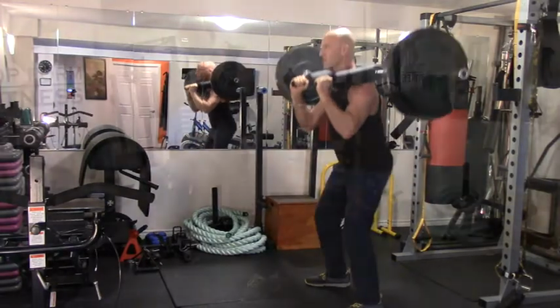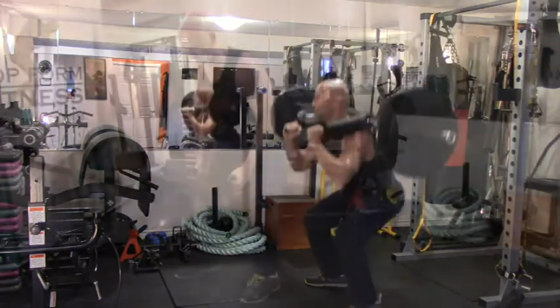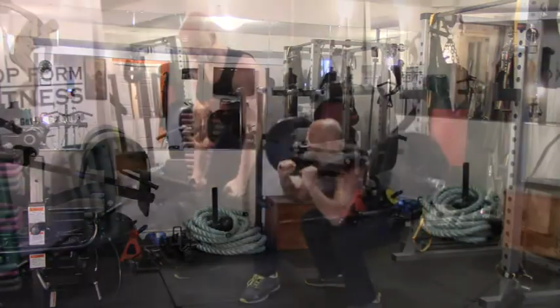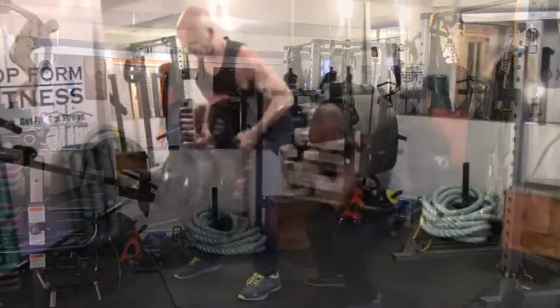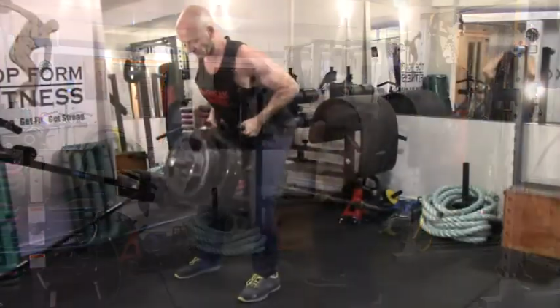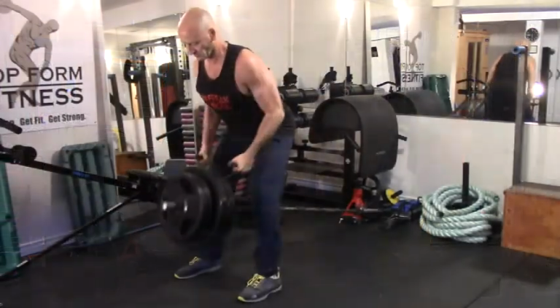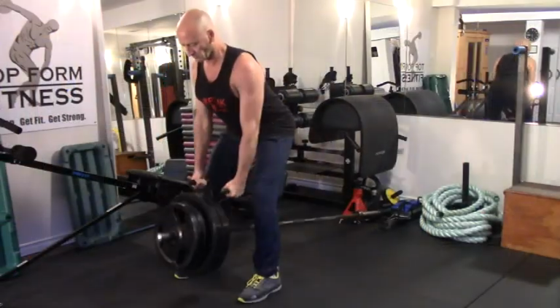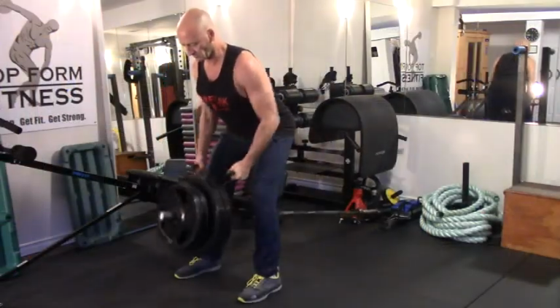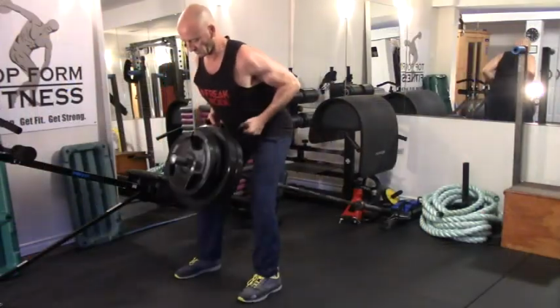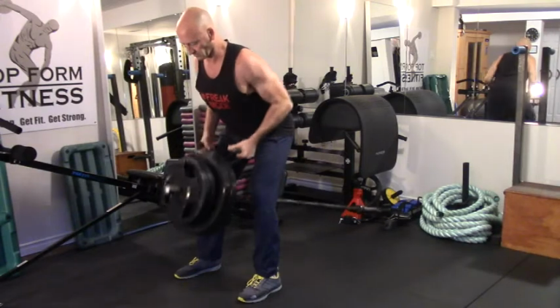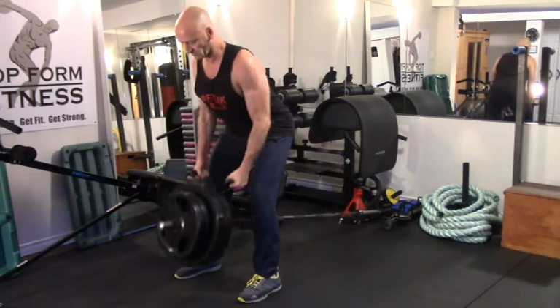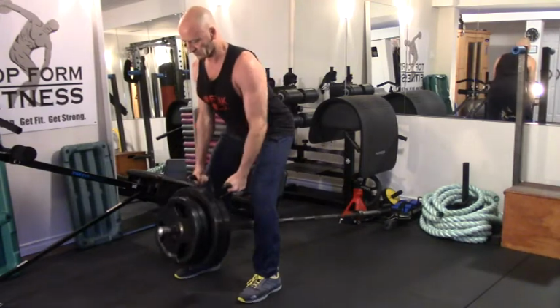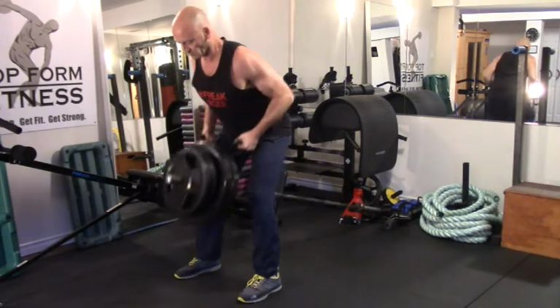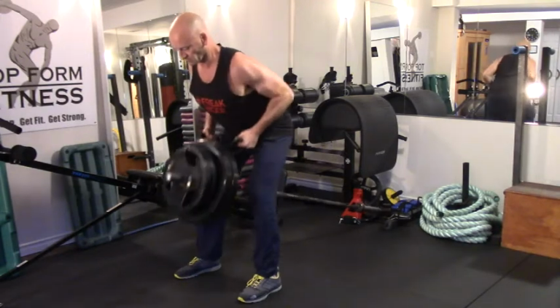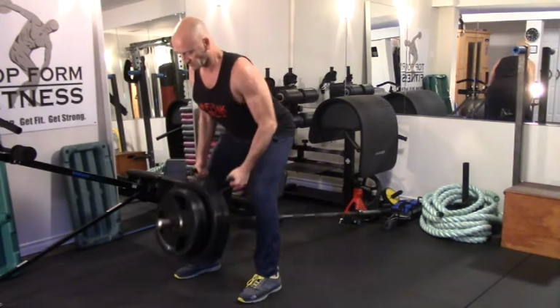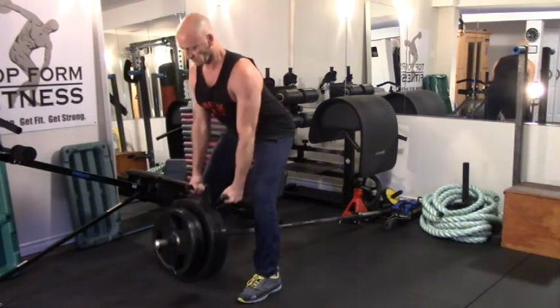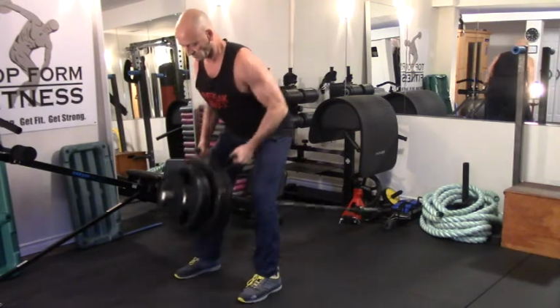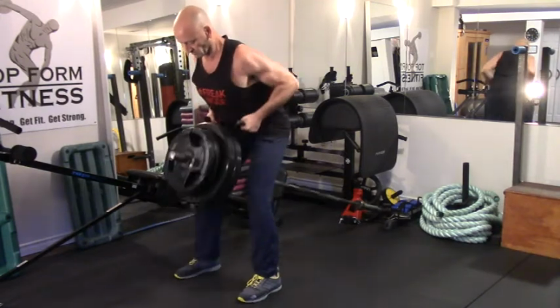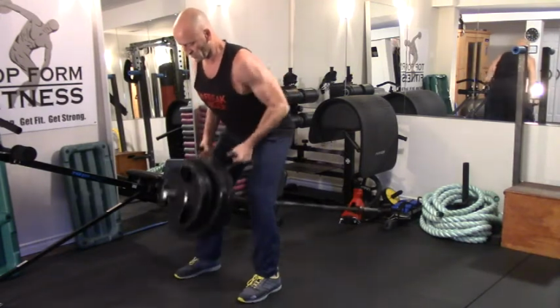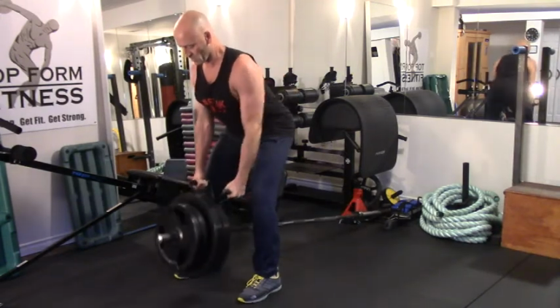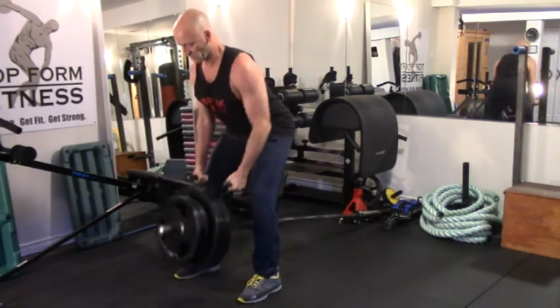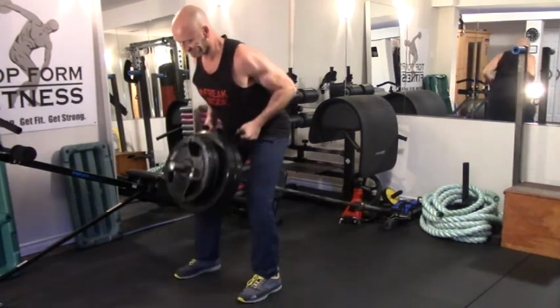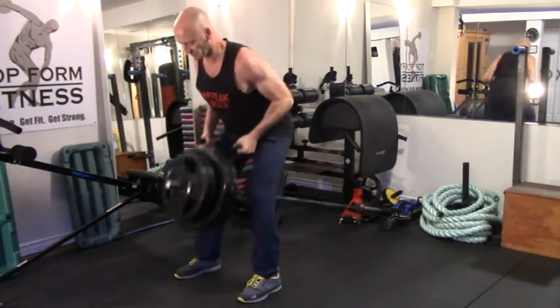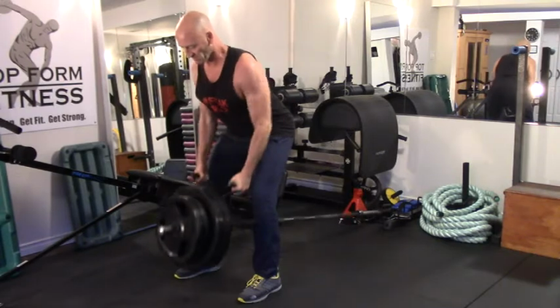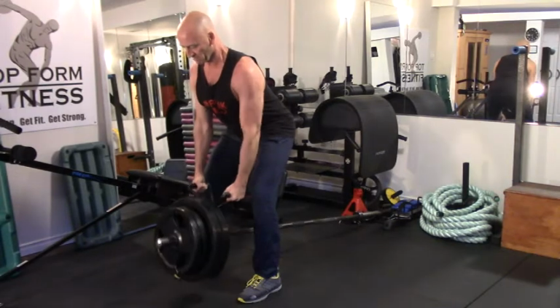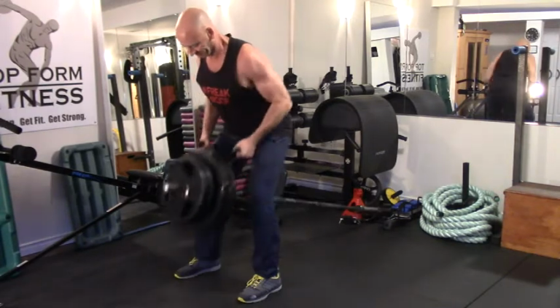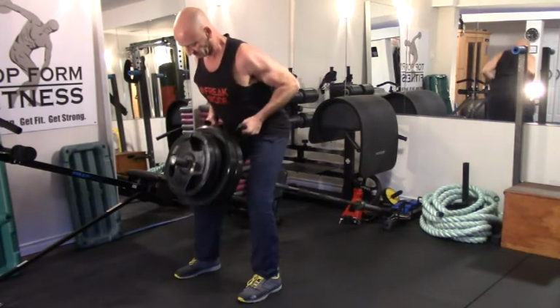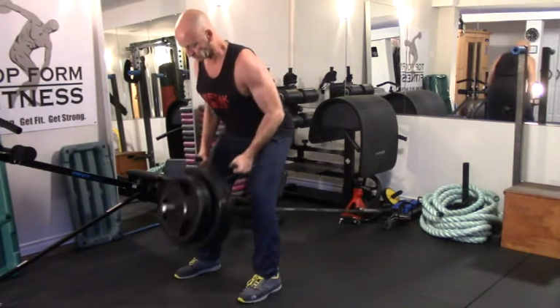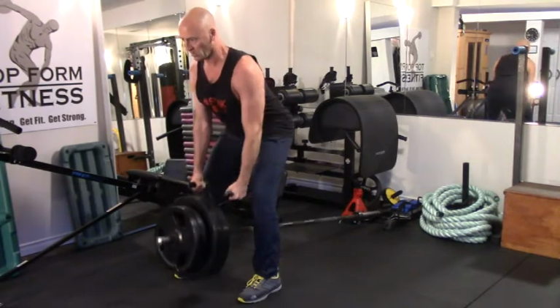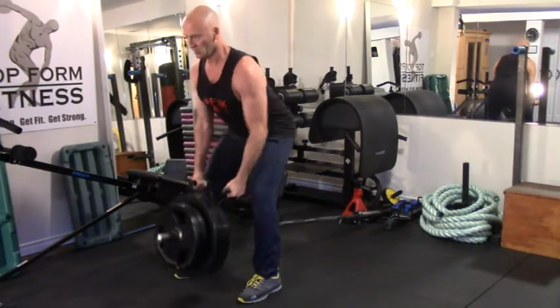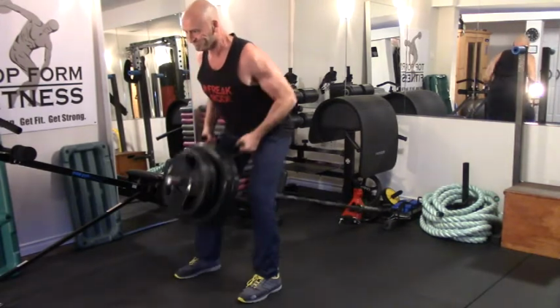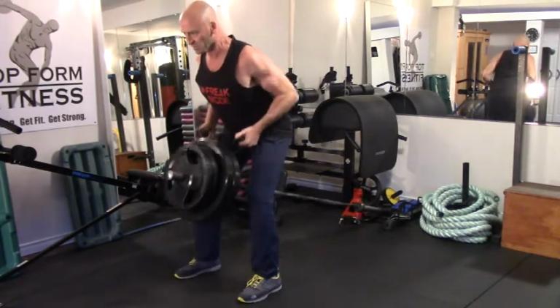Then I'll be moving on to a row variation. Today I'm using a t-bar row, but you could also use a single arm dumbbell row, cable row, or any kind of row variation. Again, I'm aiming for the high rep range — targeting 30 reps.